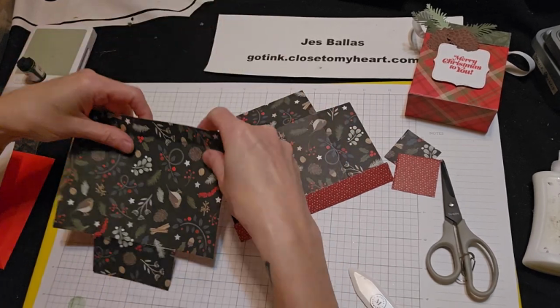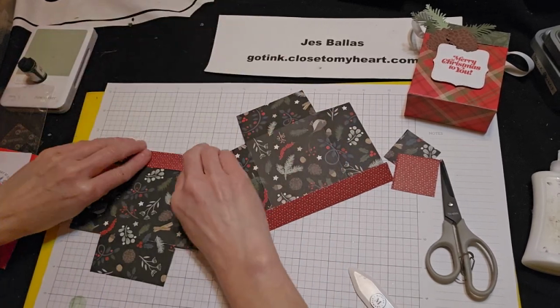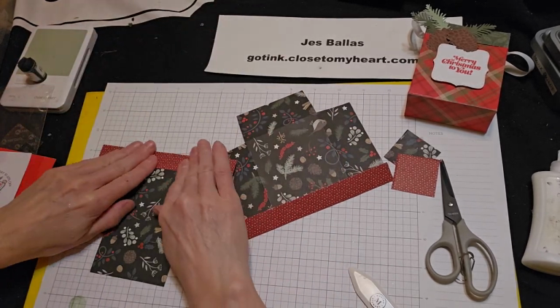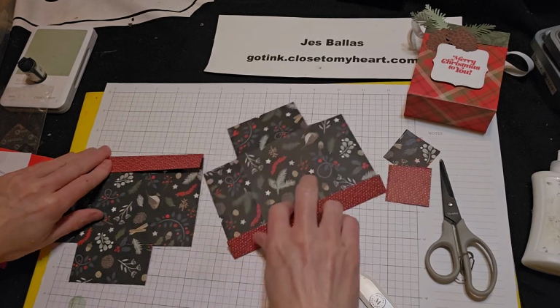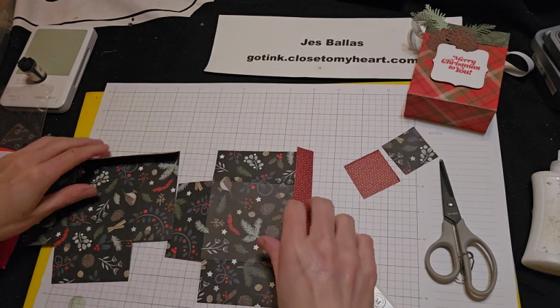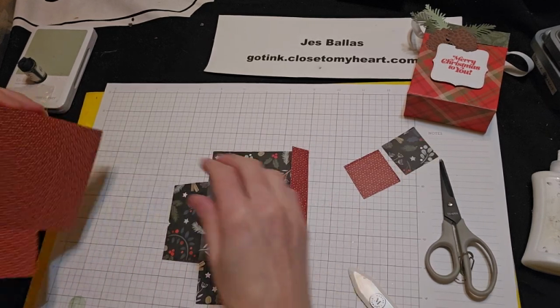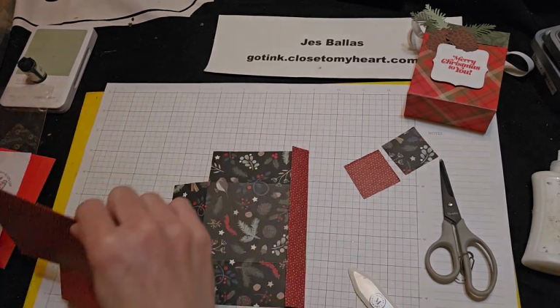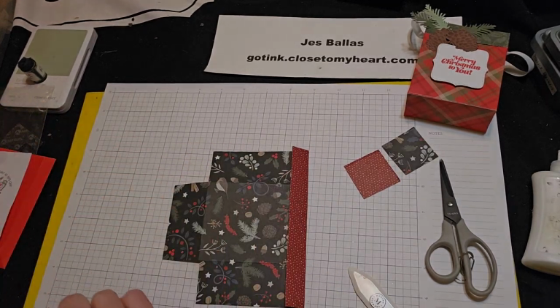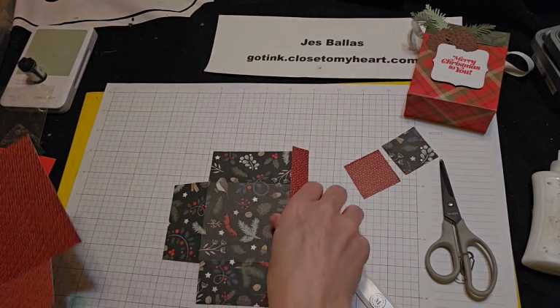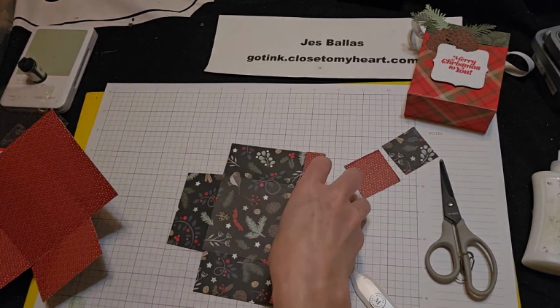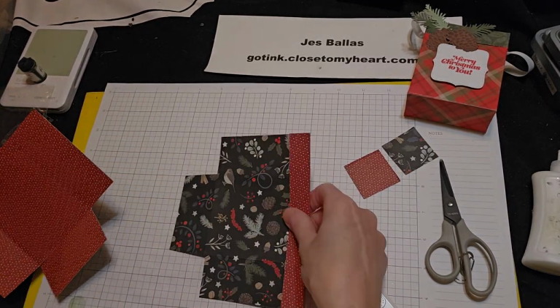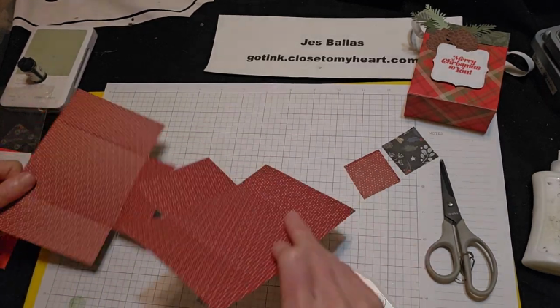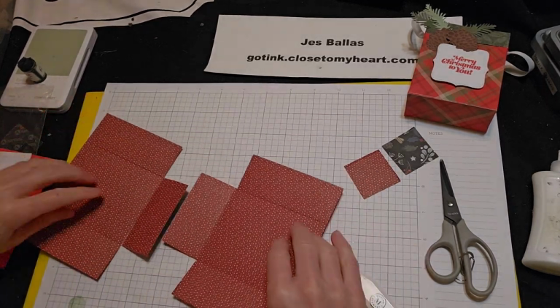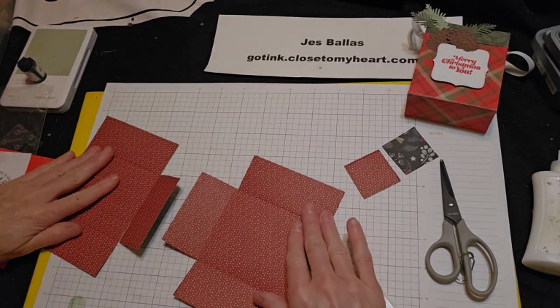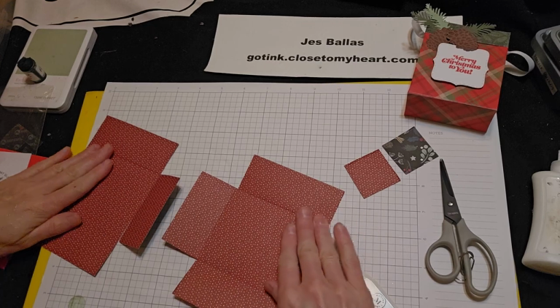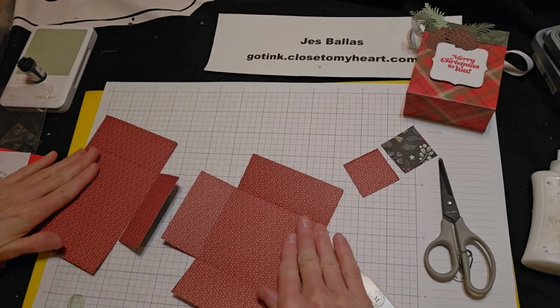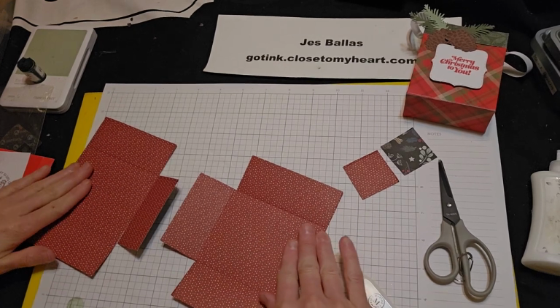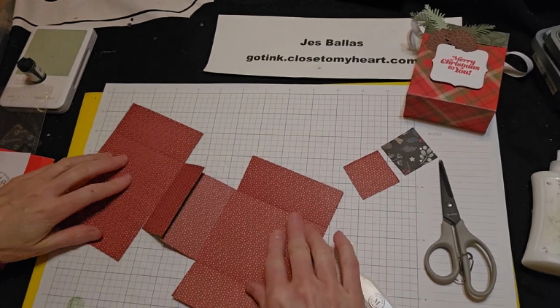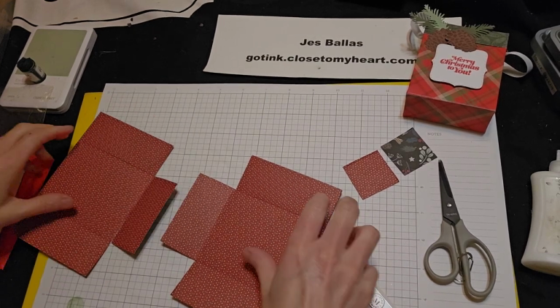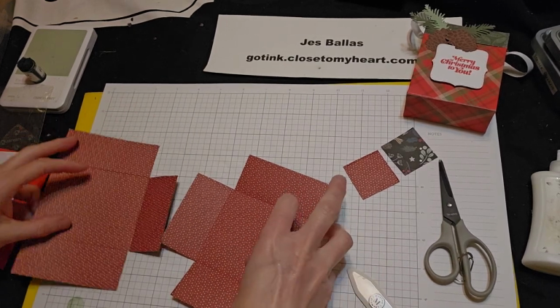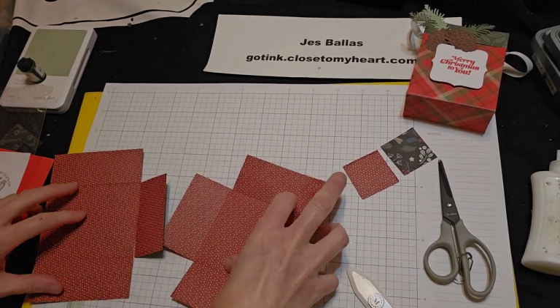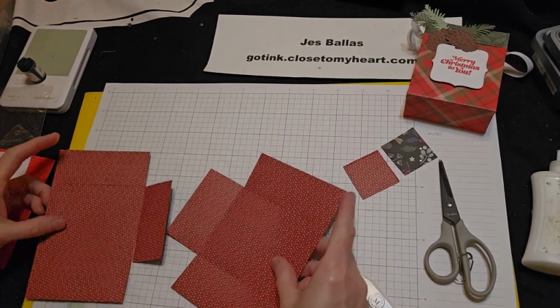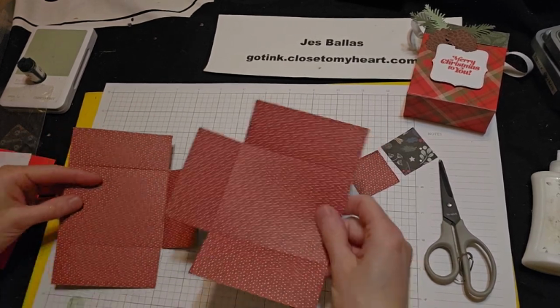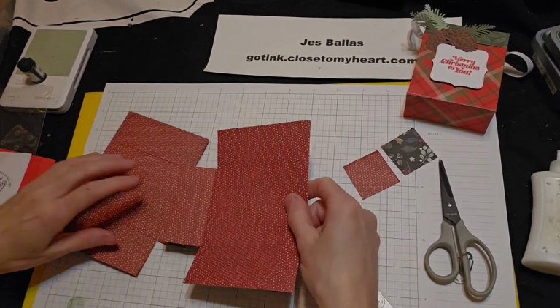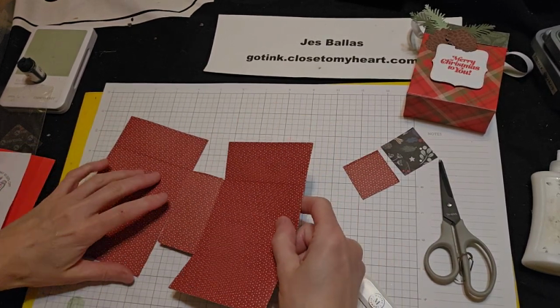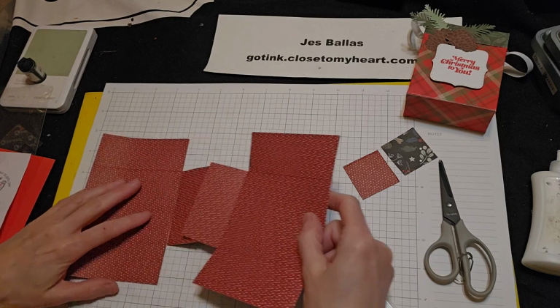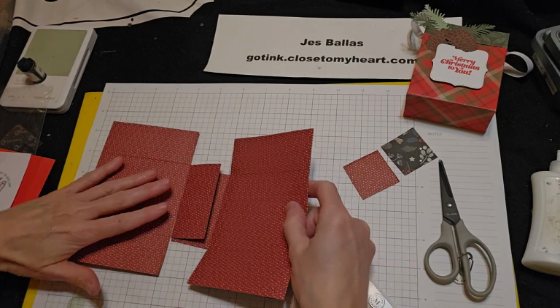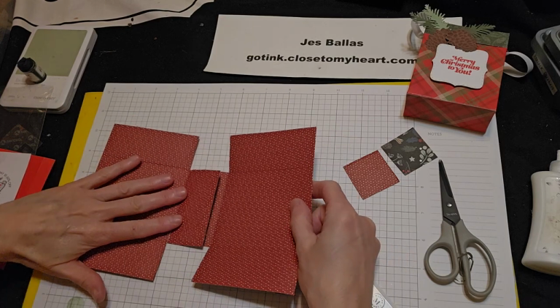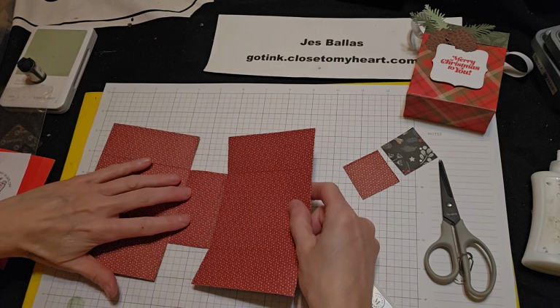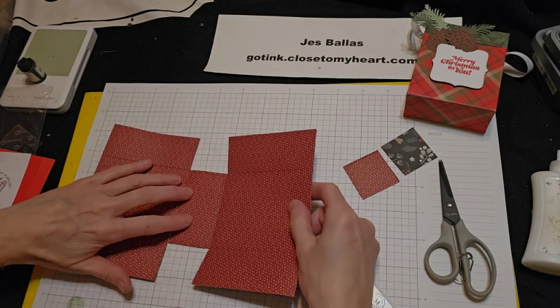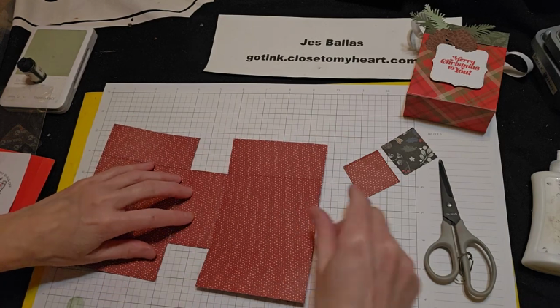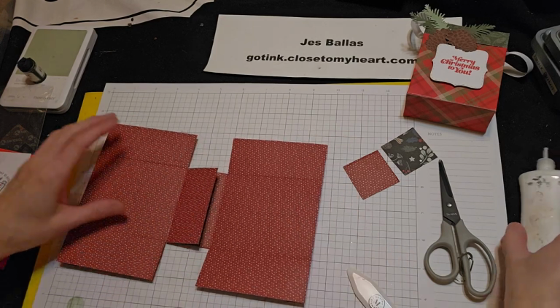So play around with that and decide which side you want to show. Okay, what we're going to do now is overlap these two pieces like that.